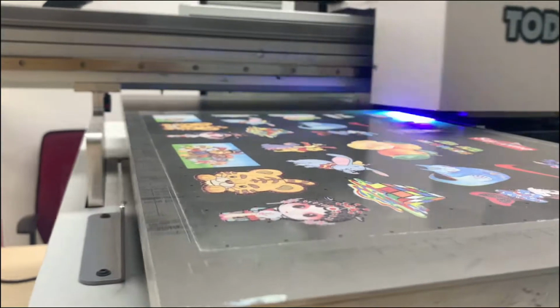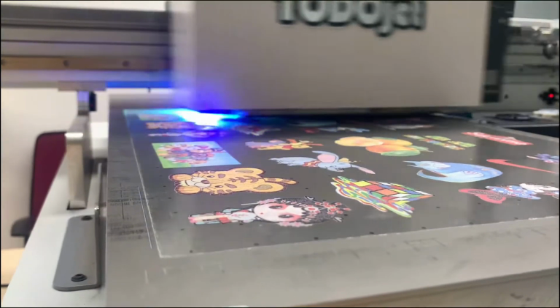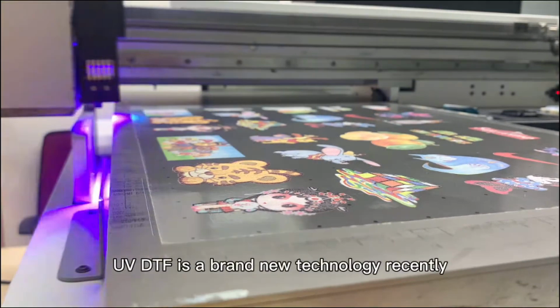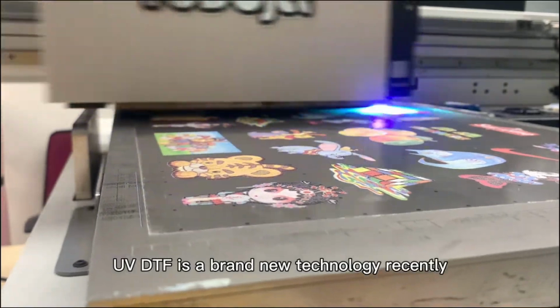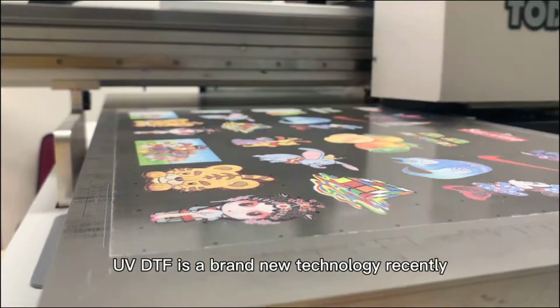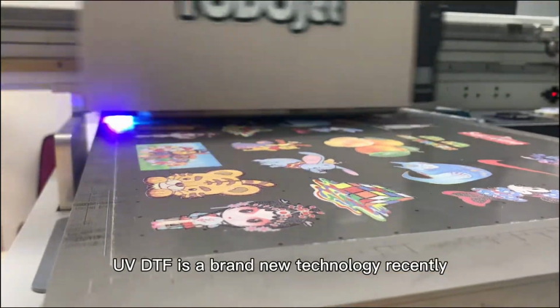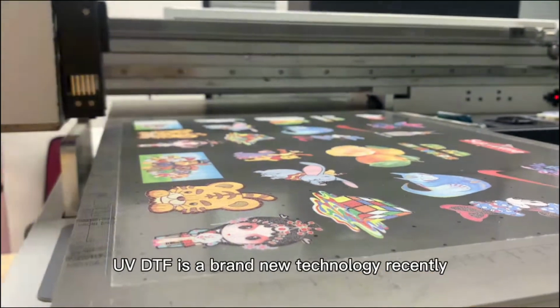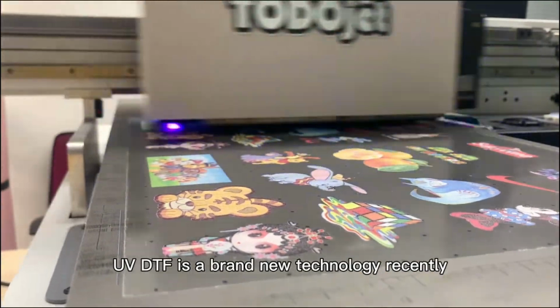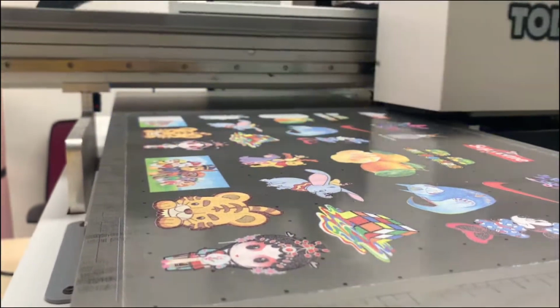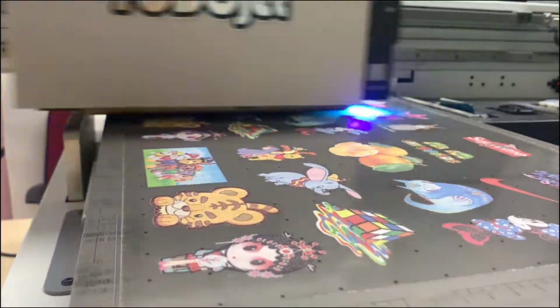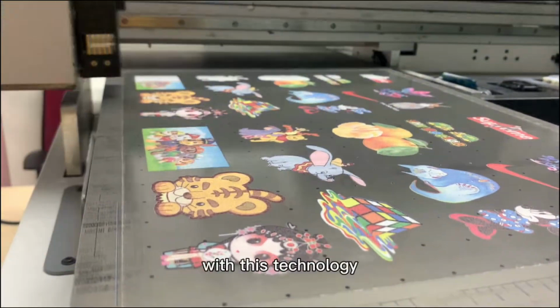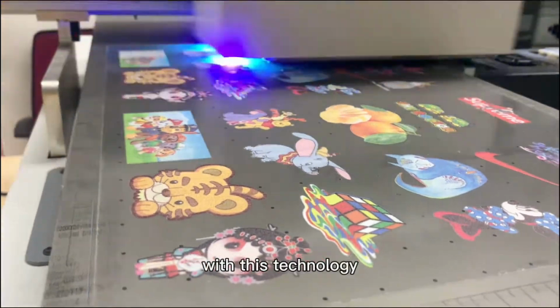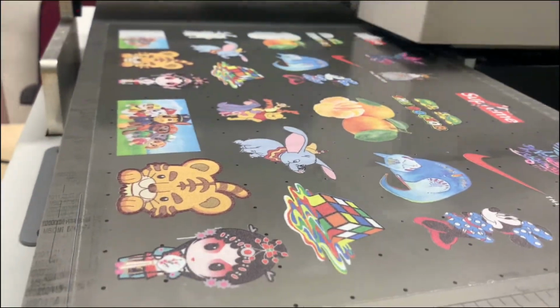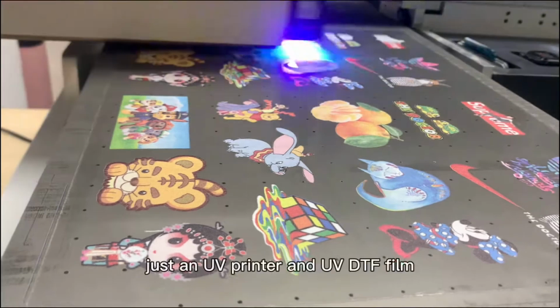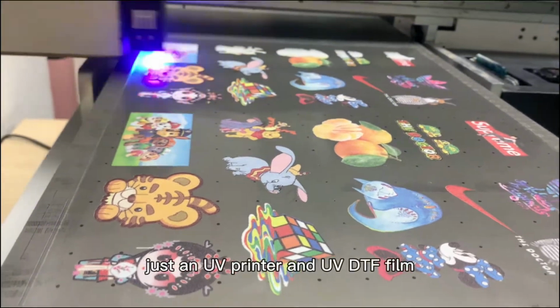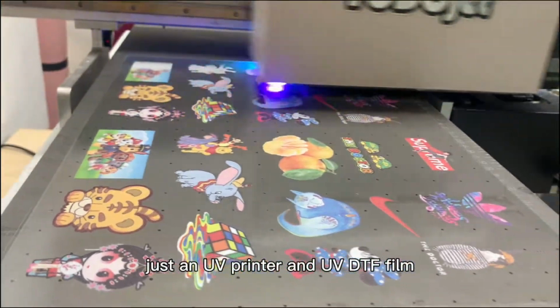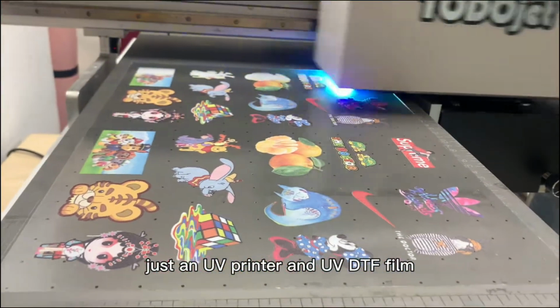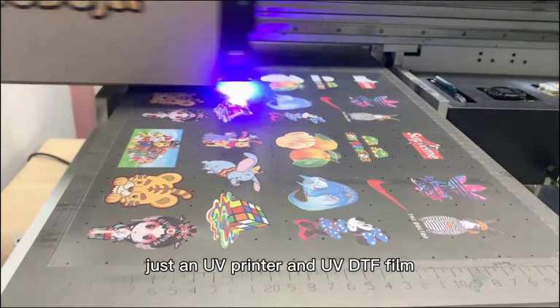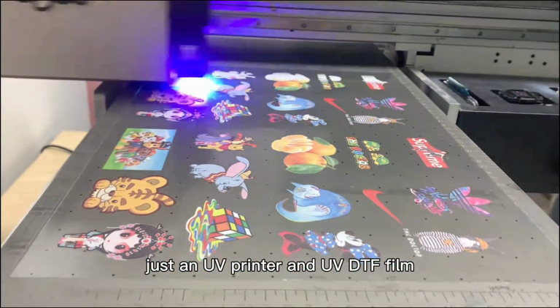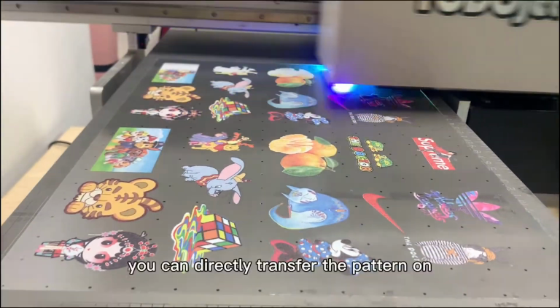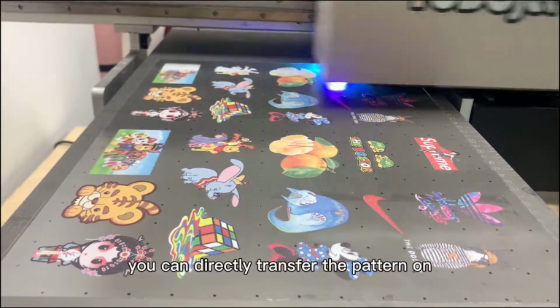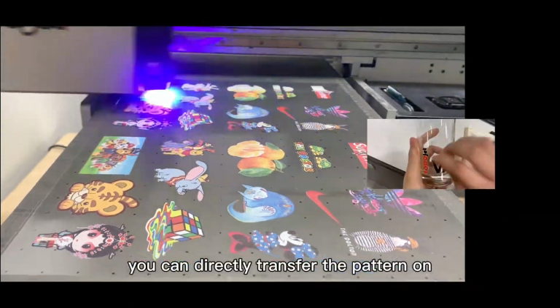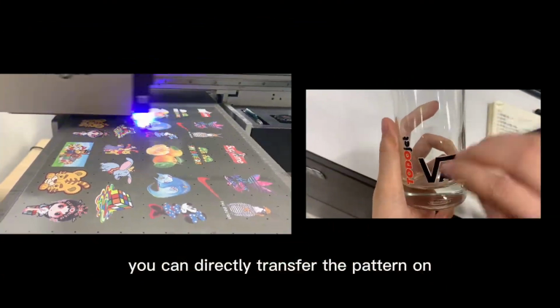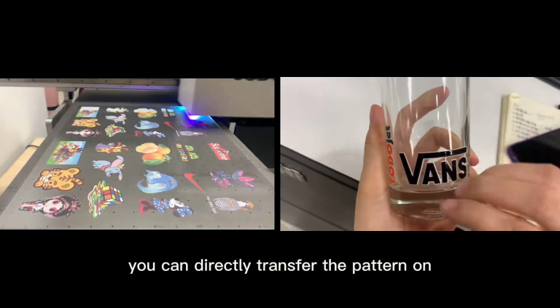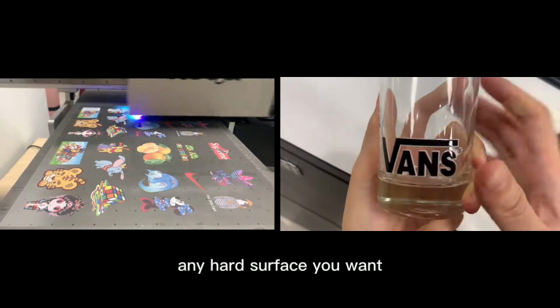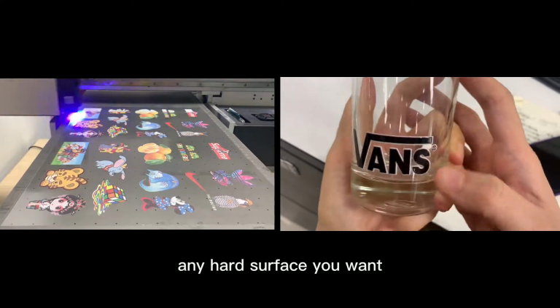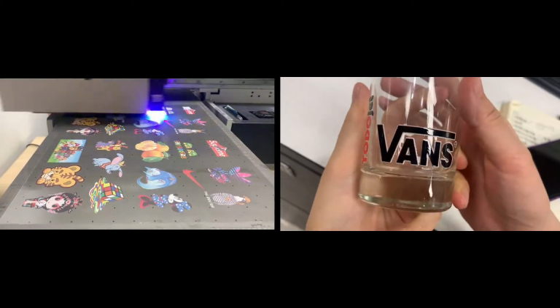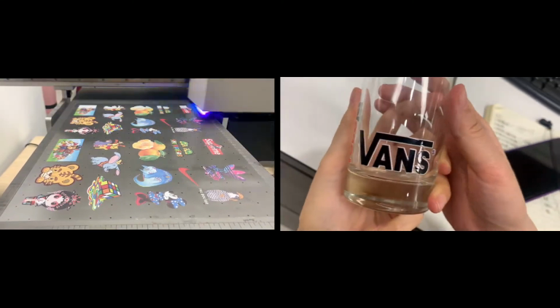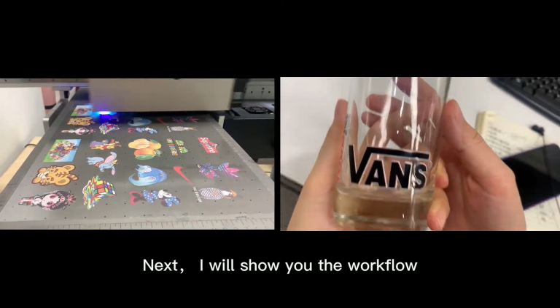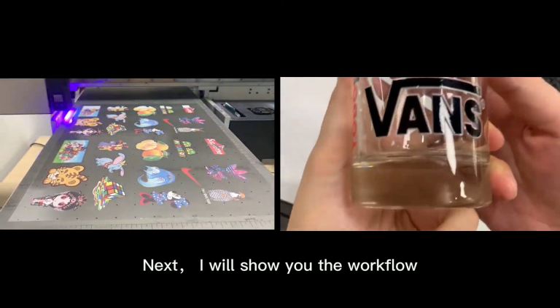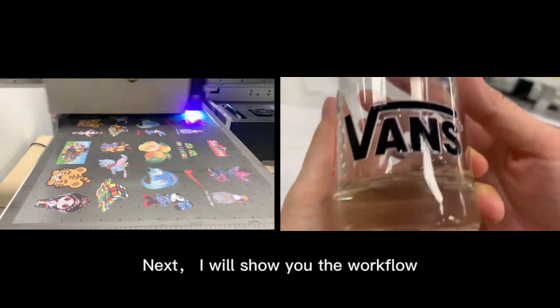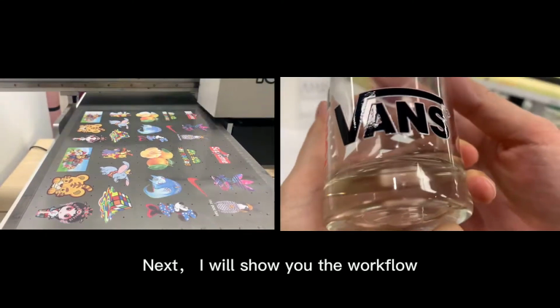UV DTF is a brand new technology. With this technology, just a UV printer and UV DTF film, you can directly transfer the pattern on any hard surface you want. Next, I will show you the workflow.